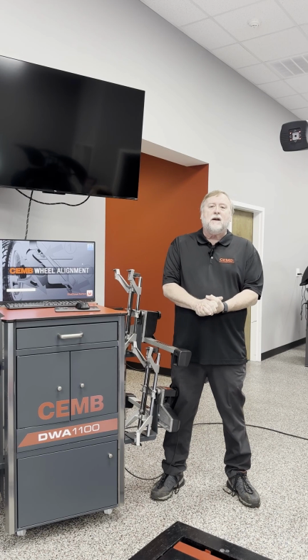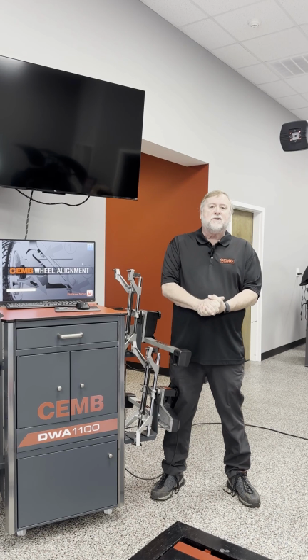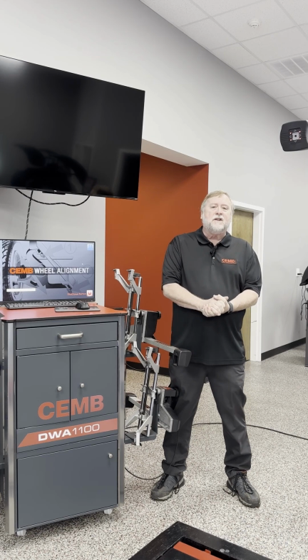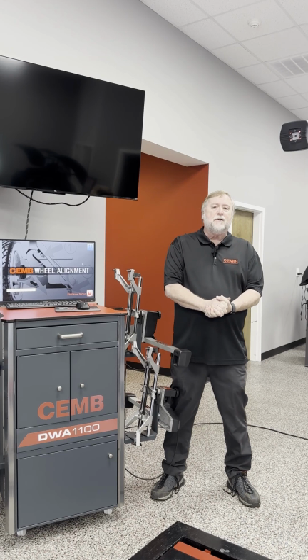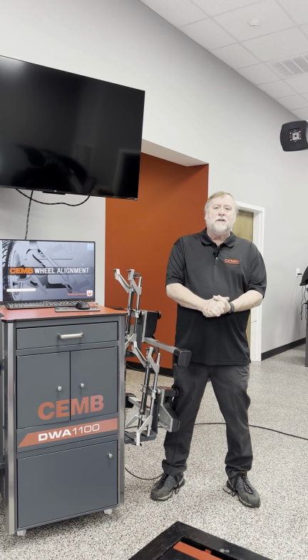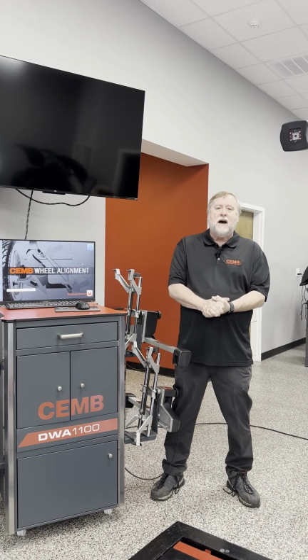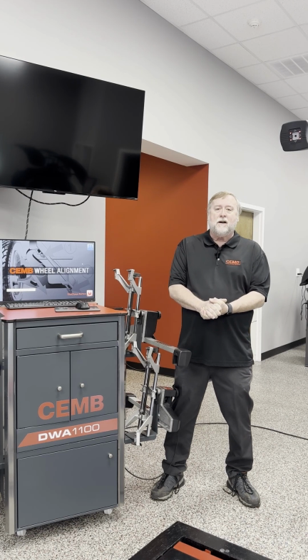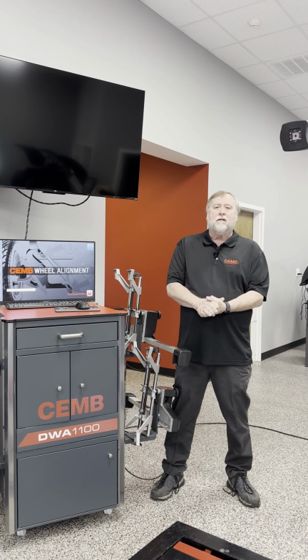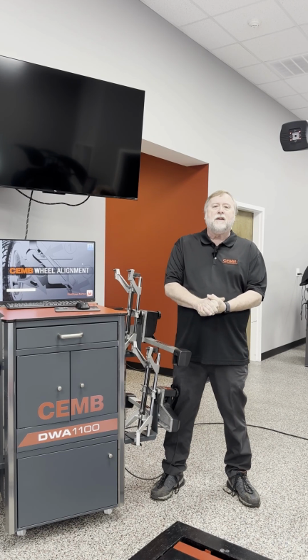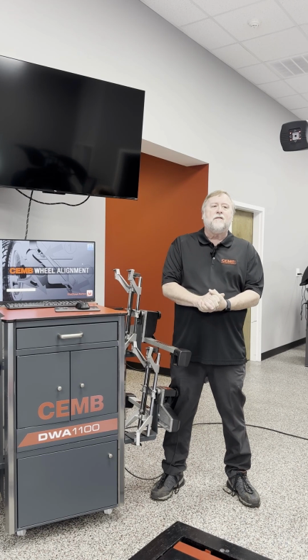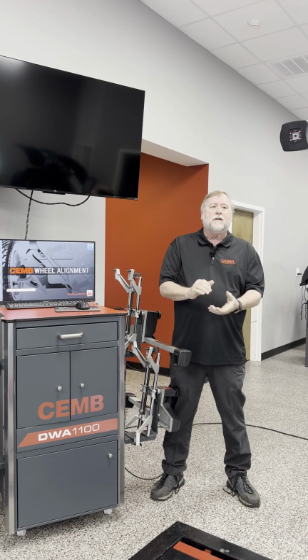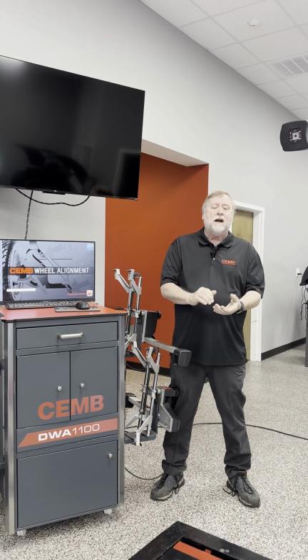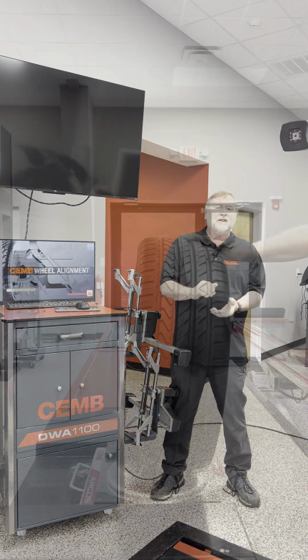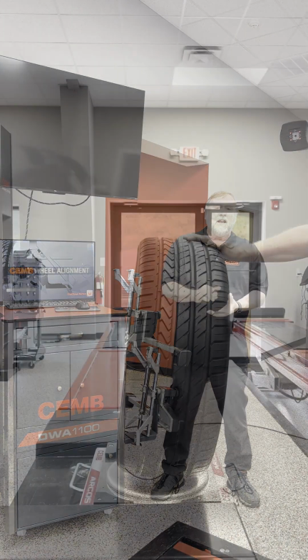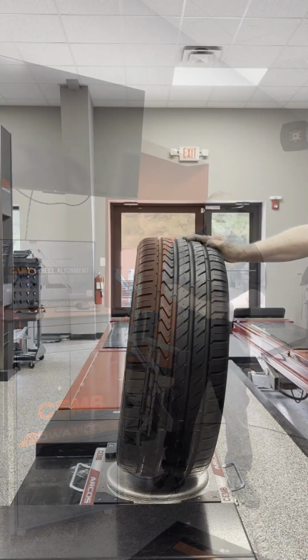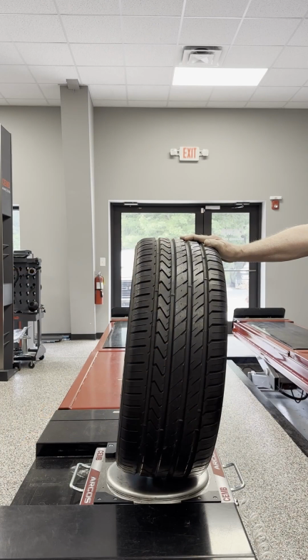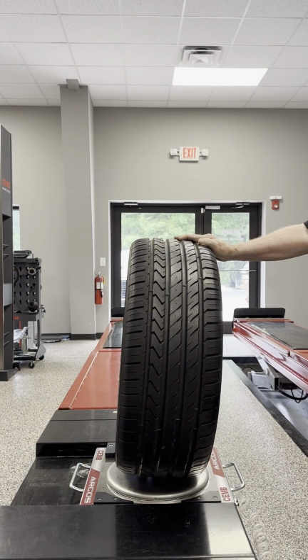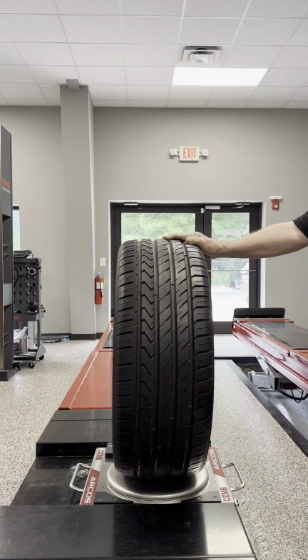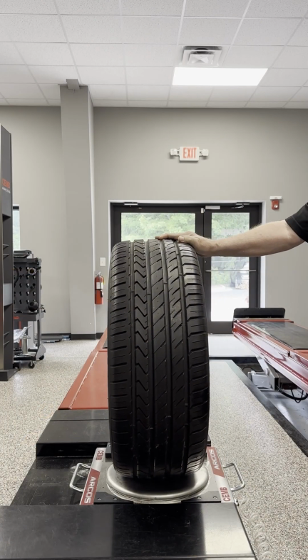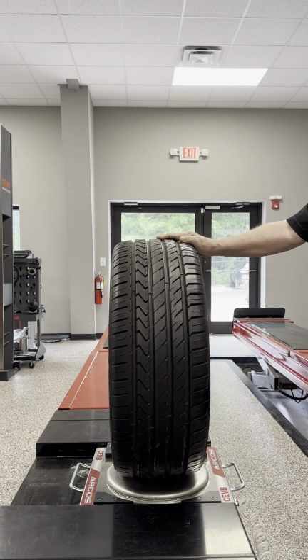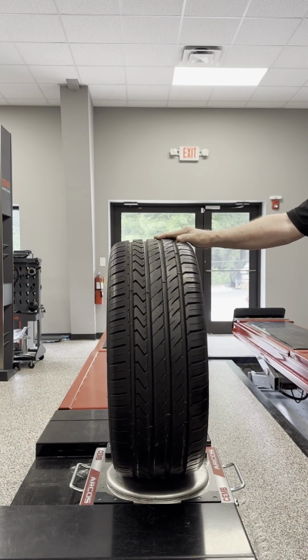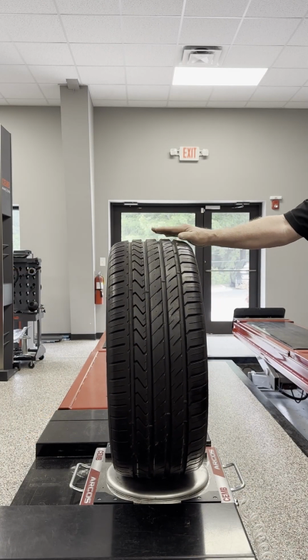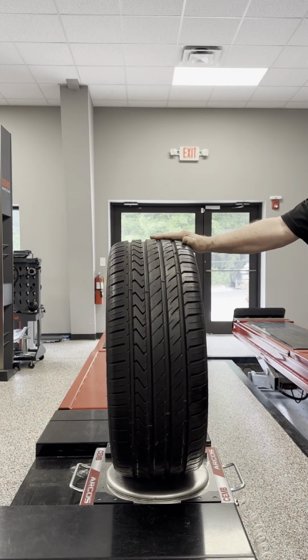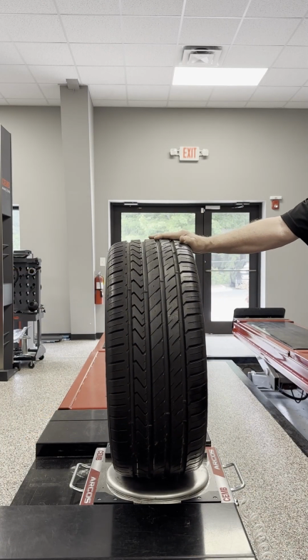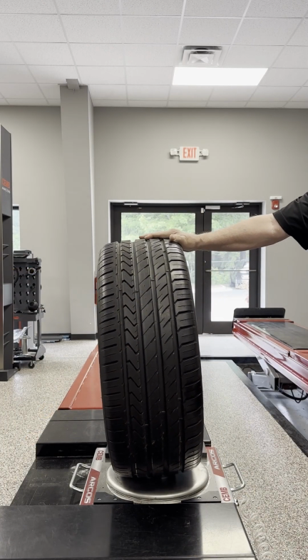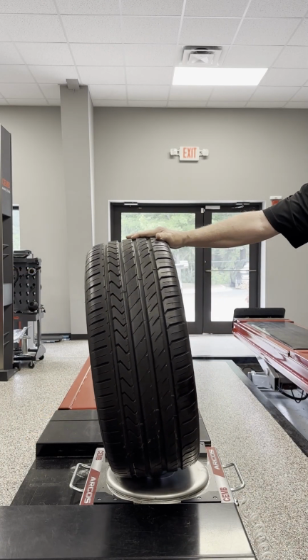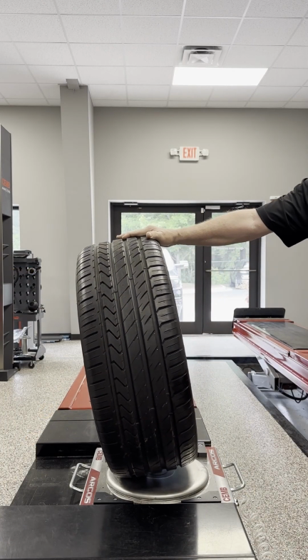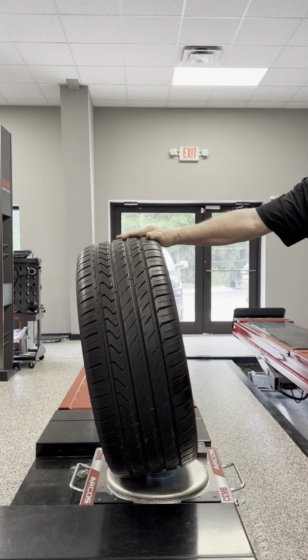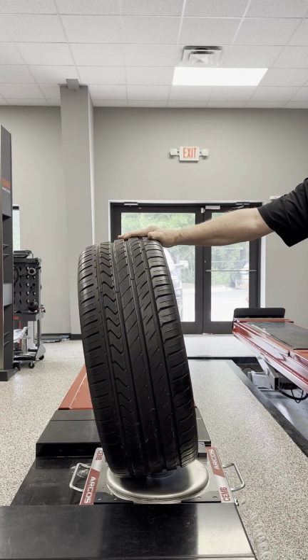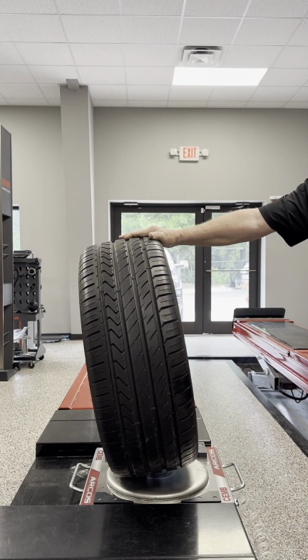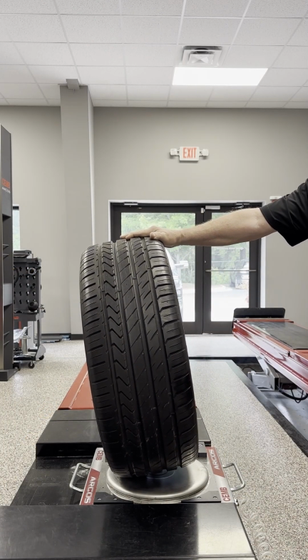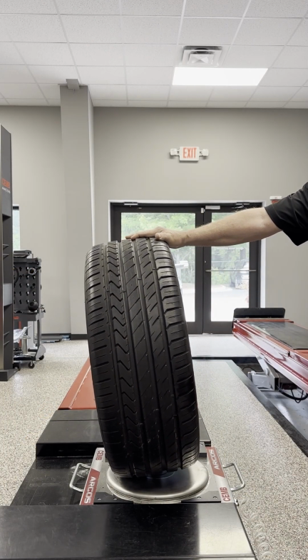Camber is the tilt of the tire. If the tire is leaning in at the top, it's negative camber. If it's leaning out at the top, it's positive camber.